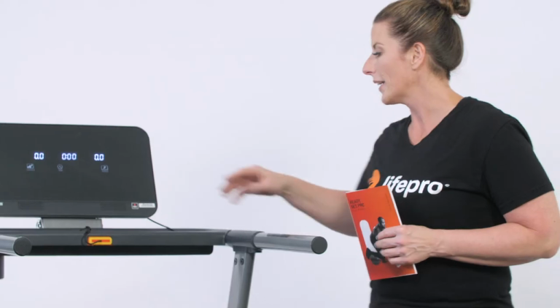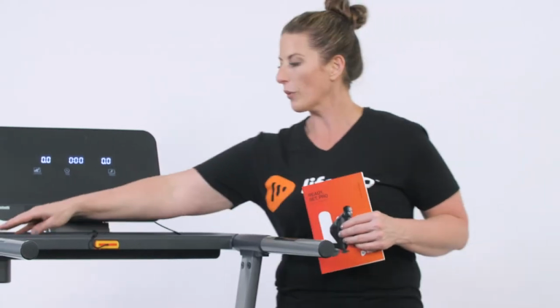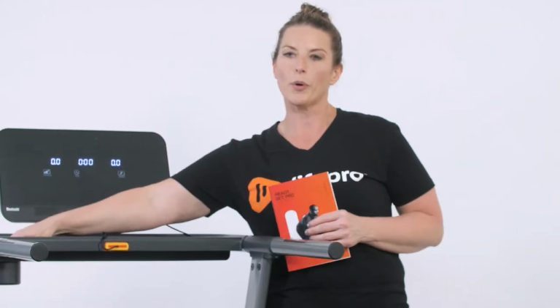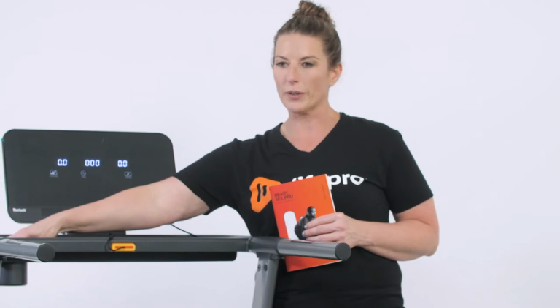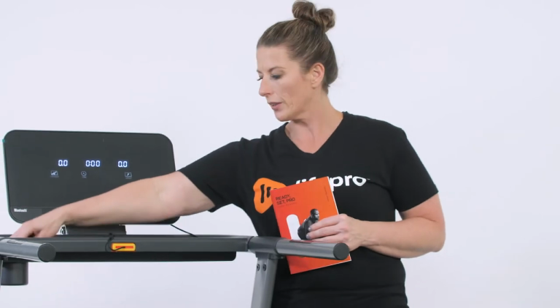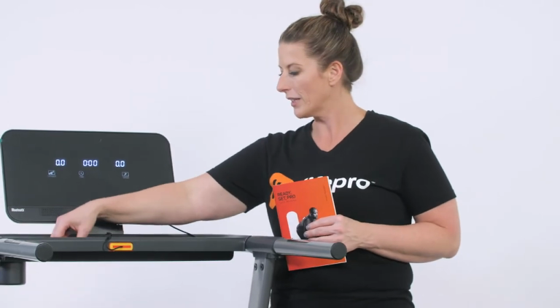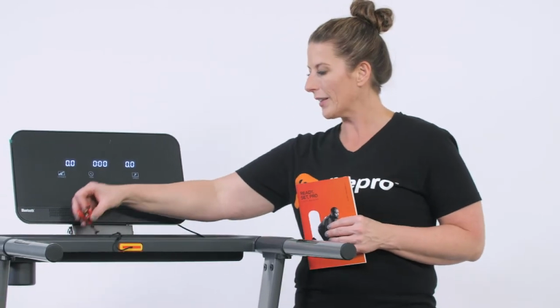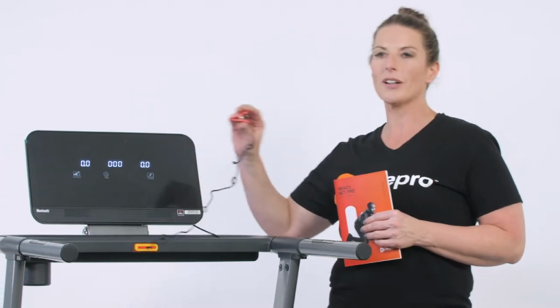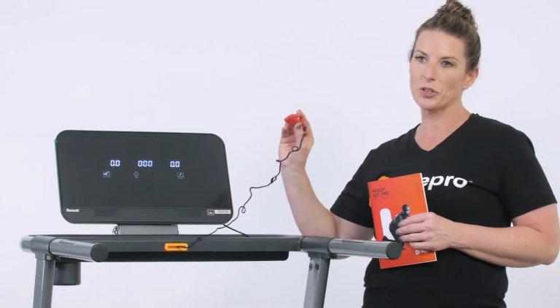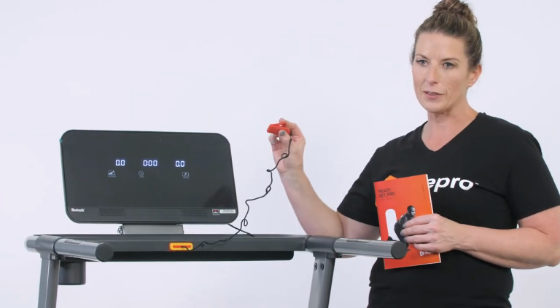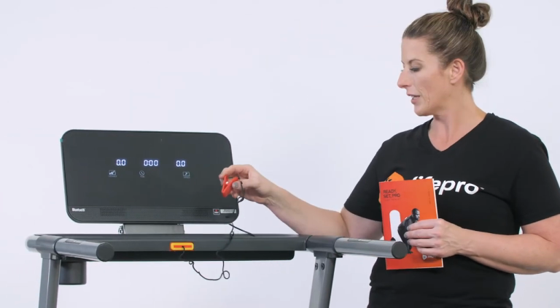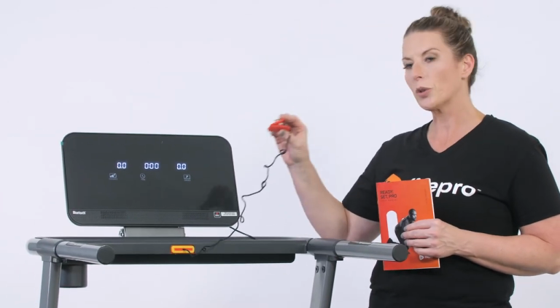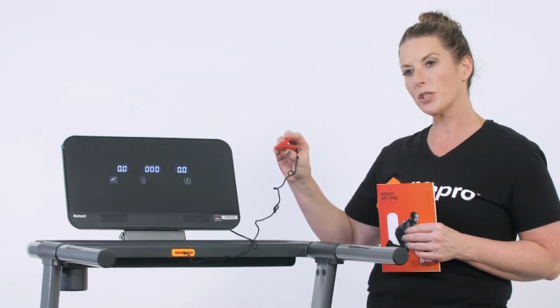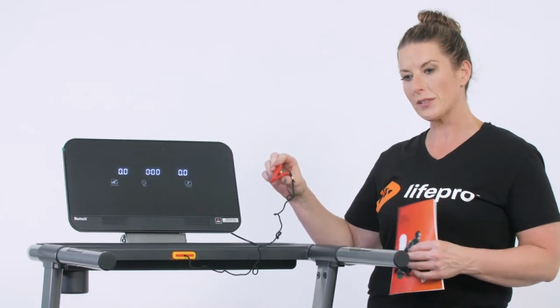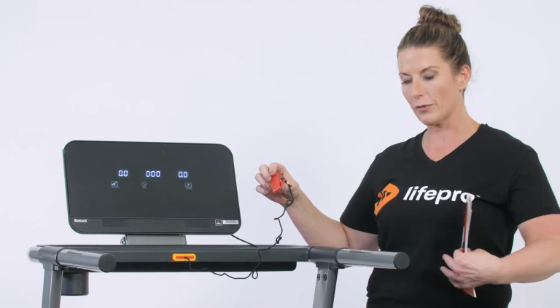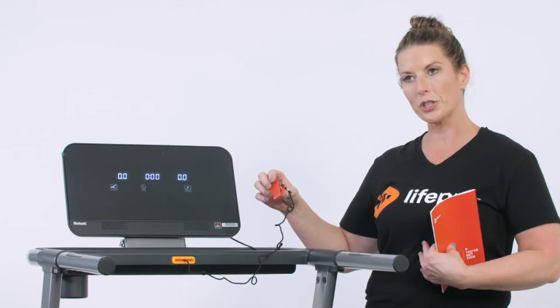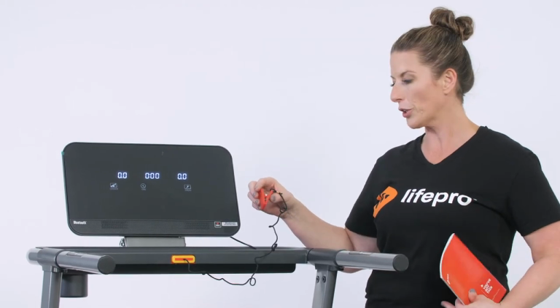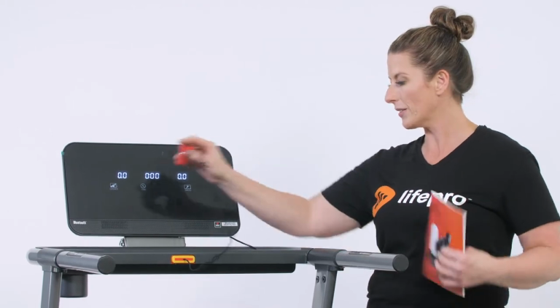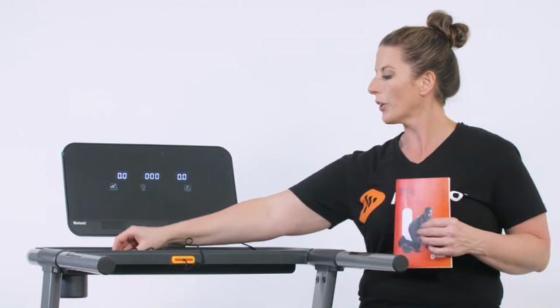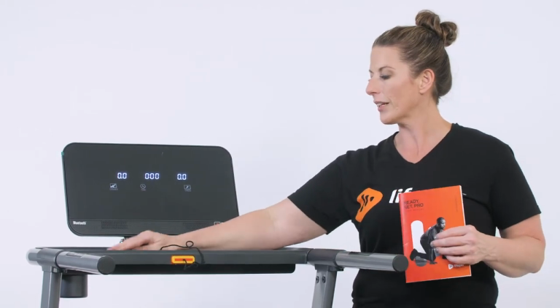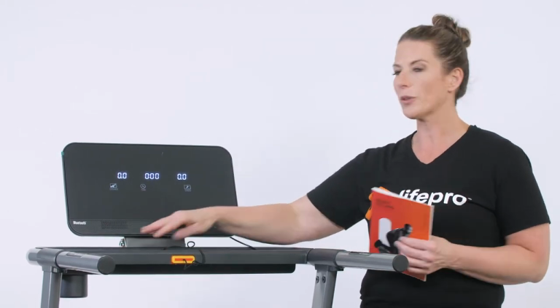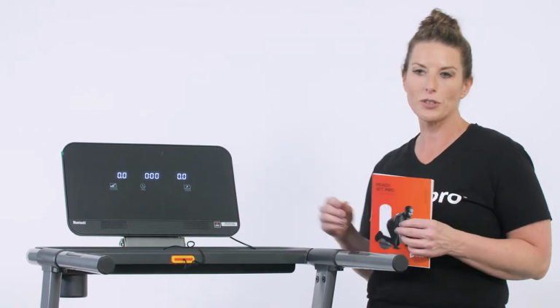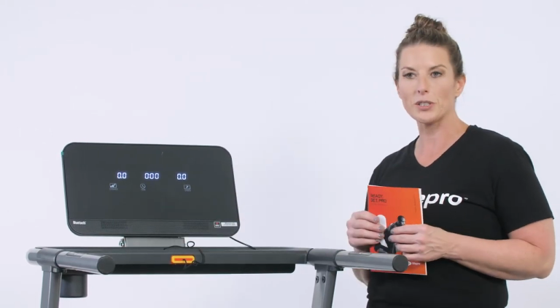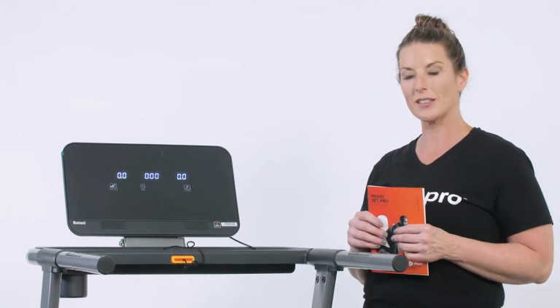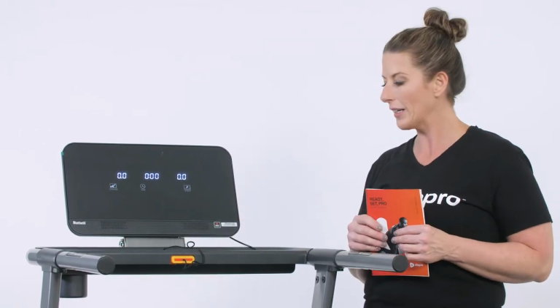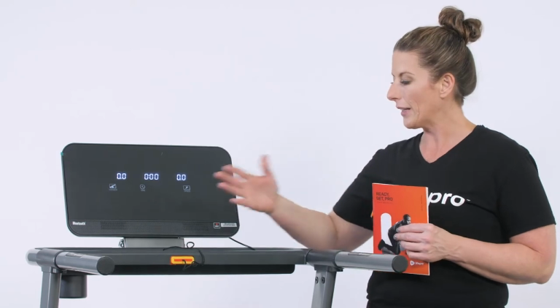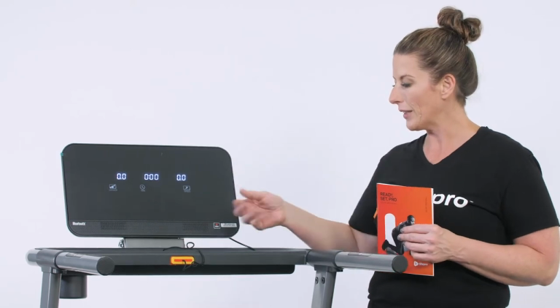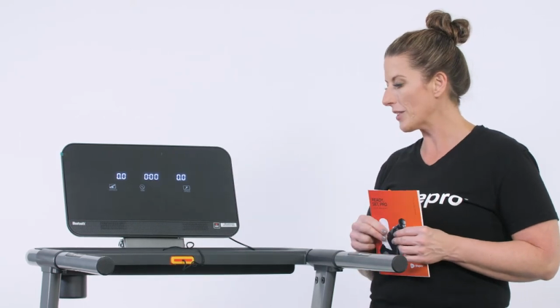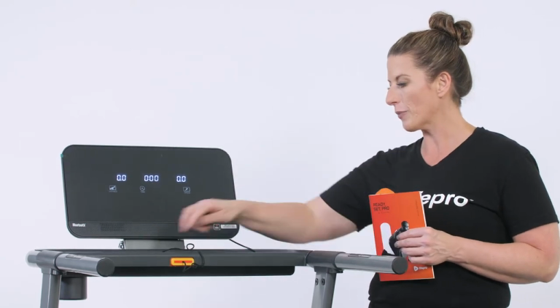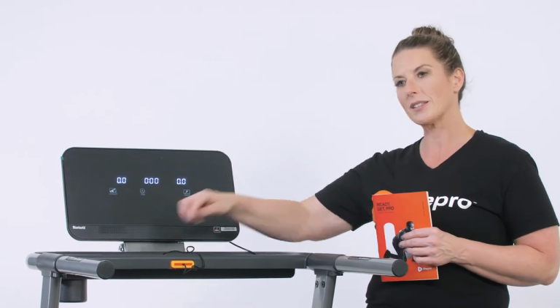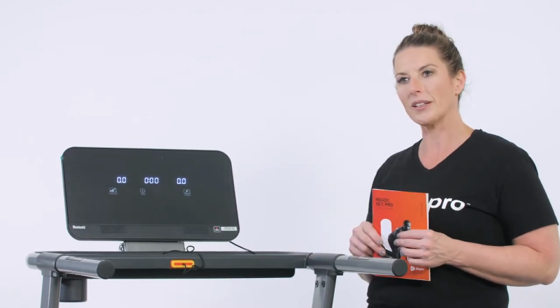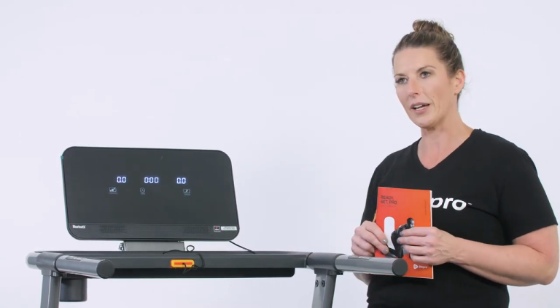It does come with a cup holder over here on the left, and last but not least, your safety switch. You can choose to wear this on the front of your shirt or your pants, or just lay it in the tray if it gets in your way. And if you need an emergency stop, there's a red stop button here on your left.